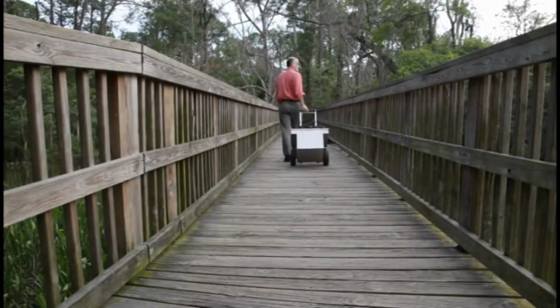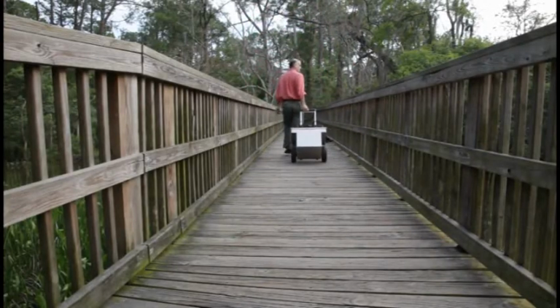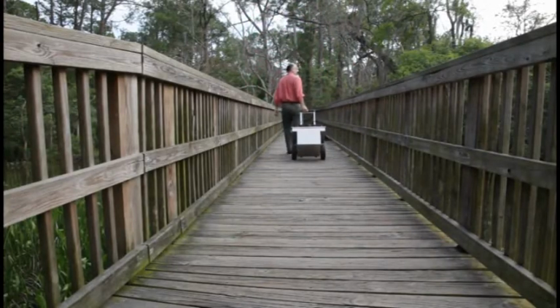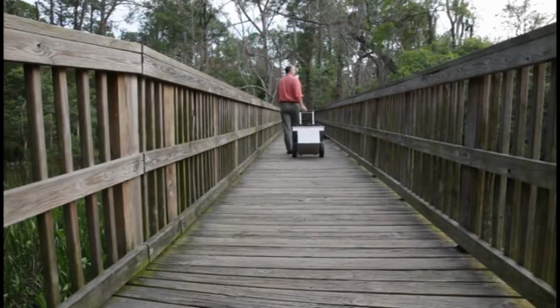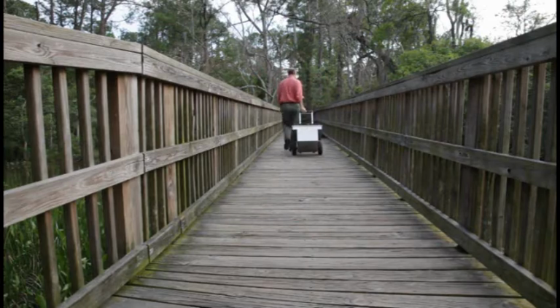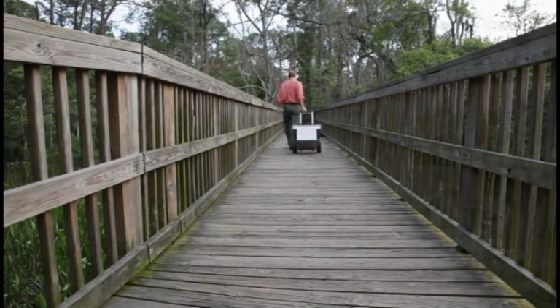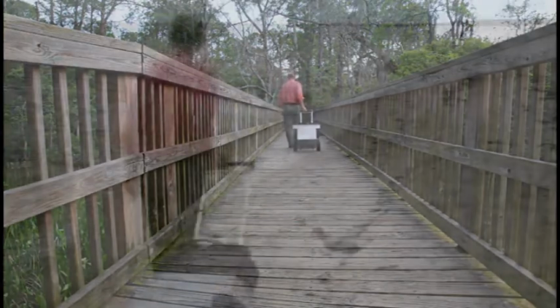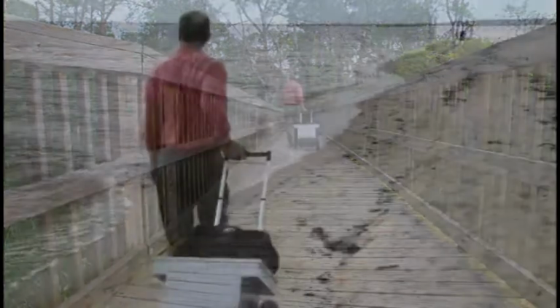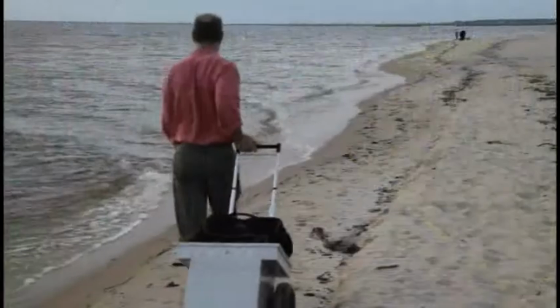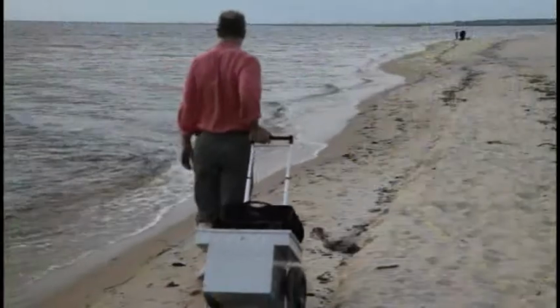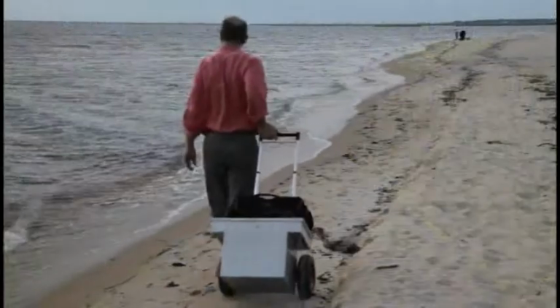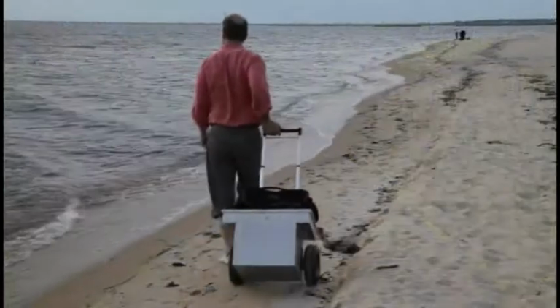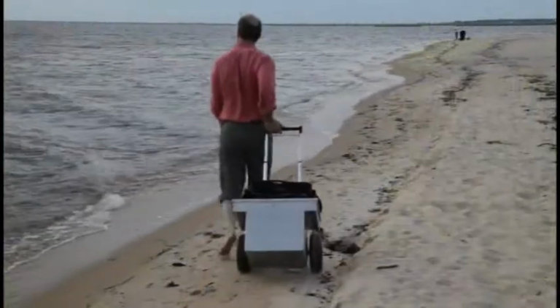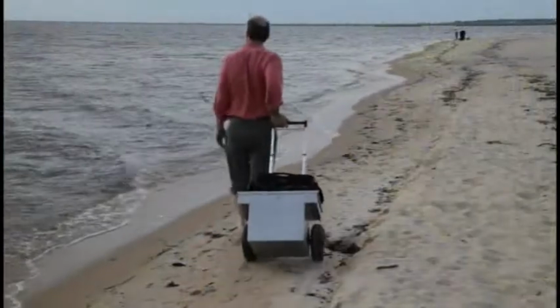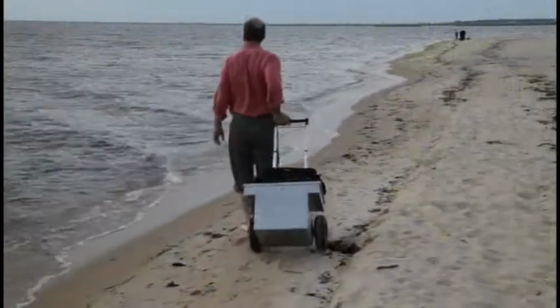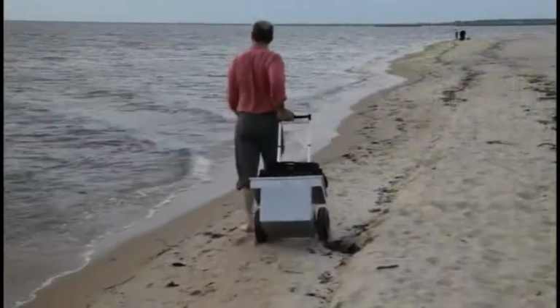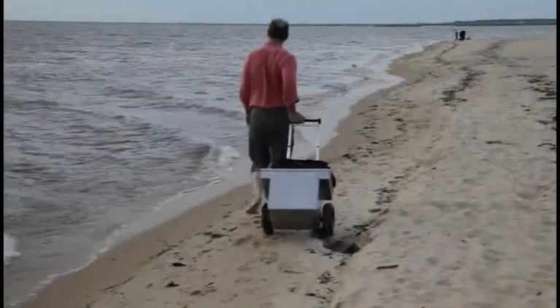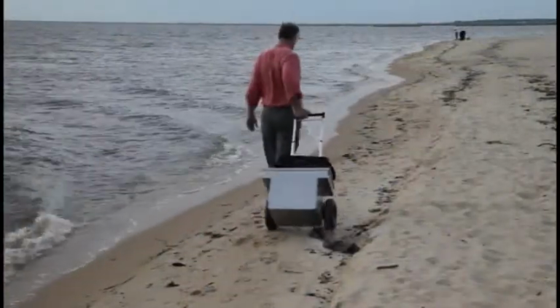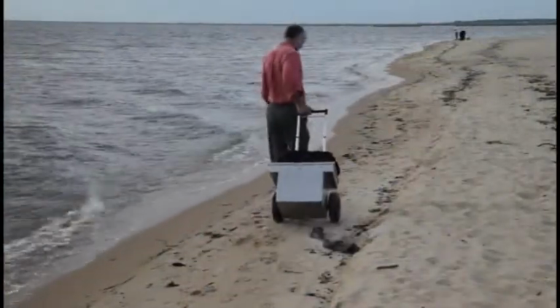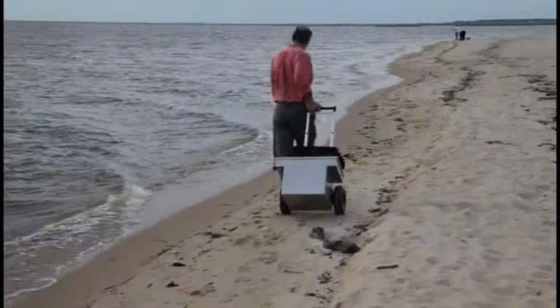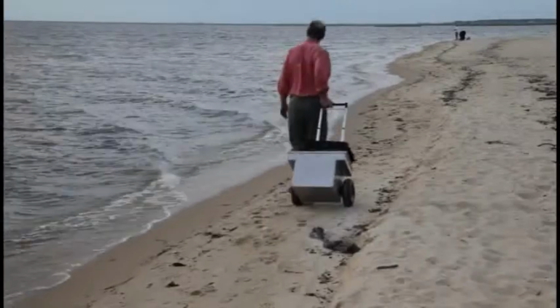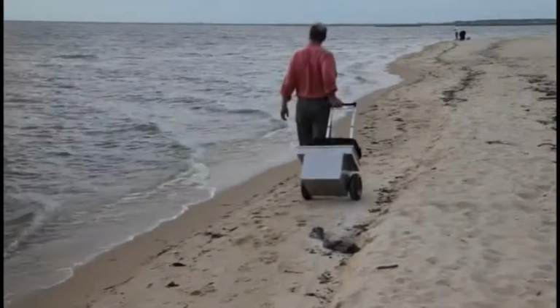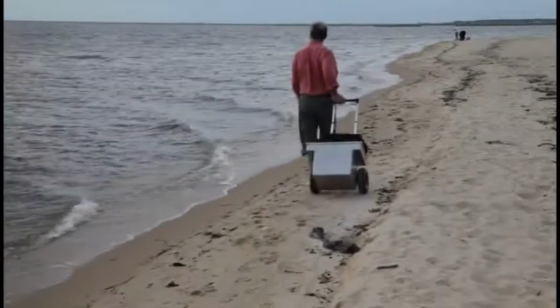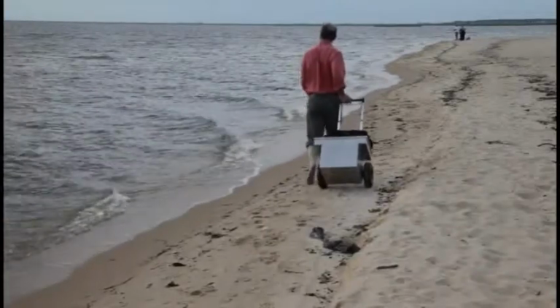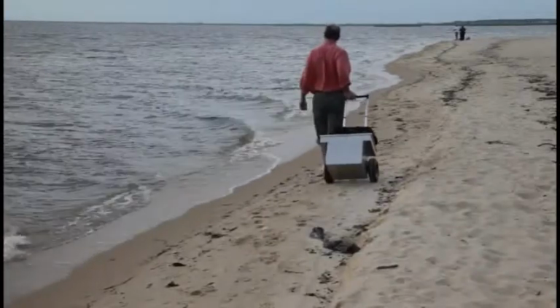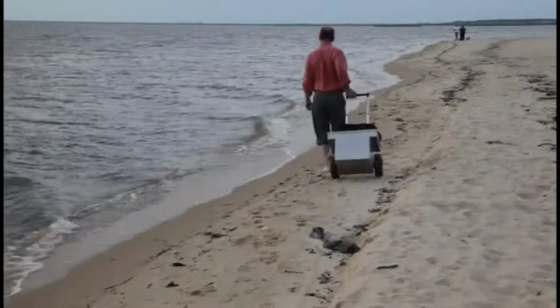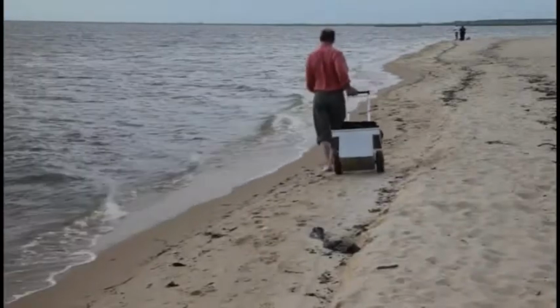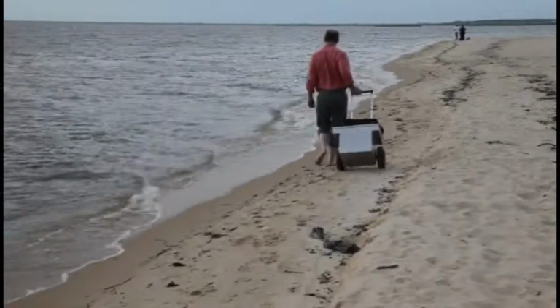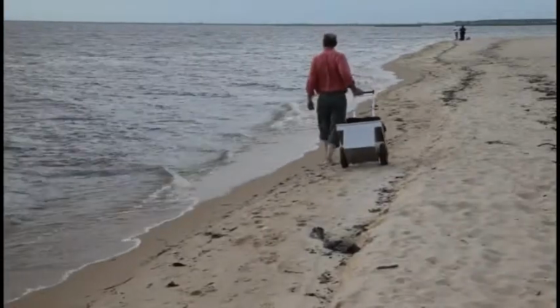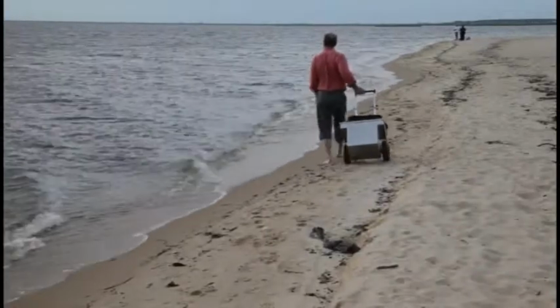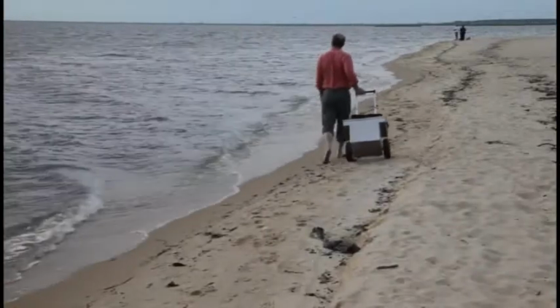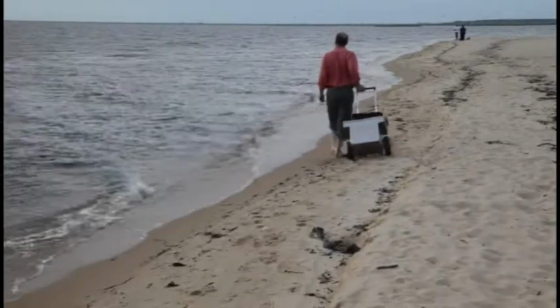The Tool Cart is the most popular of the Patton Simmons Carts, but the cart comes in a variety of styles, including a fishing and tackle cart, a hunting cart, and a multi-use cart.